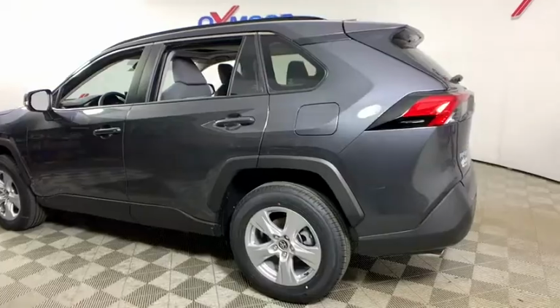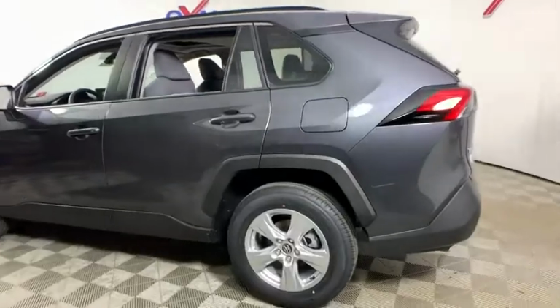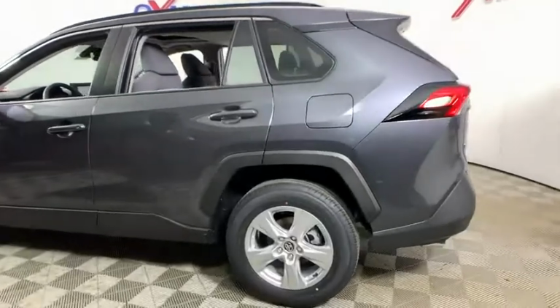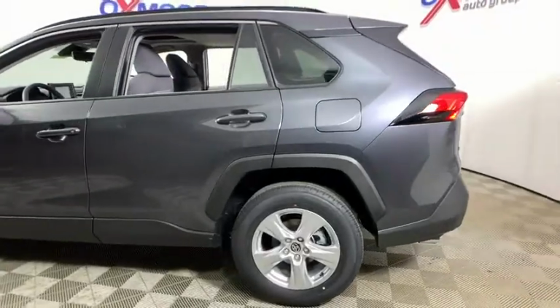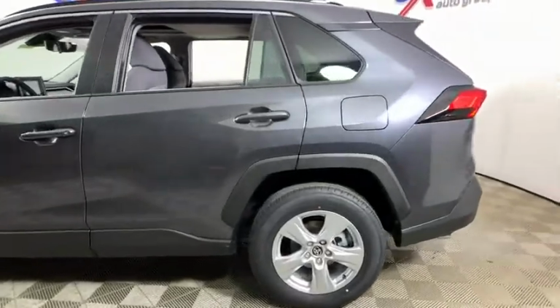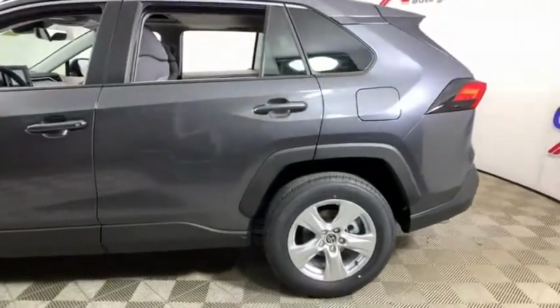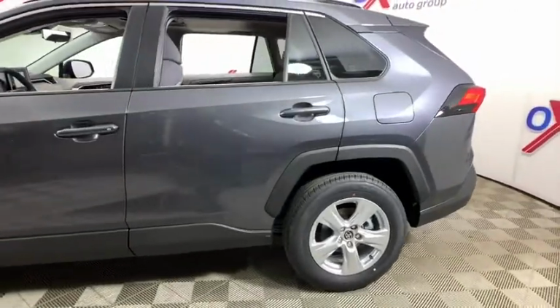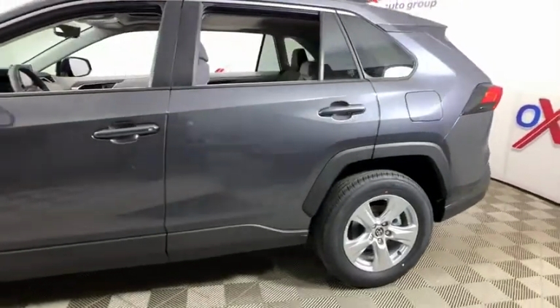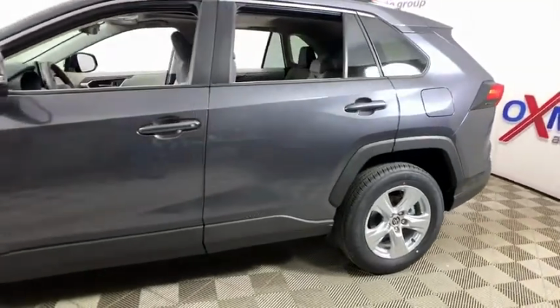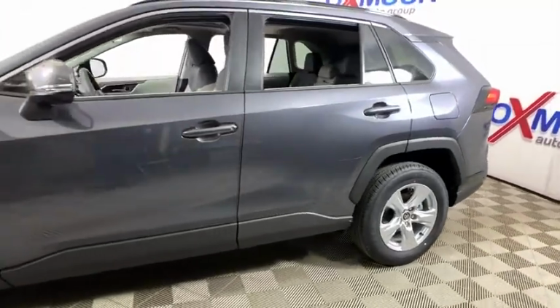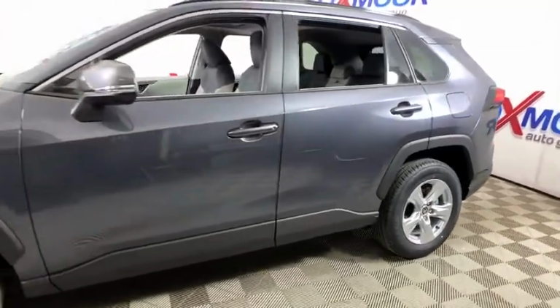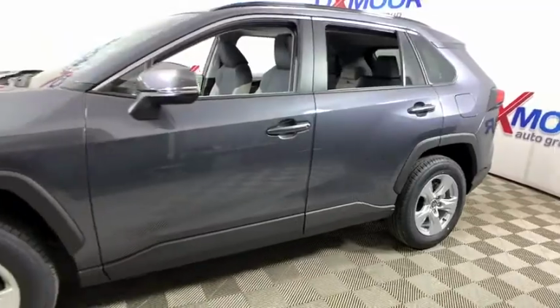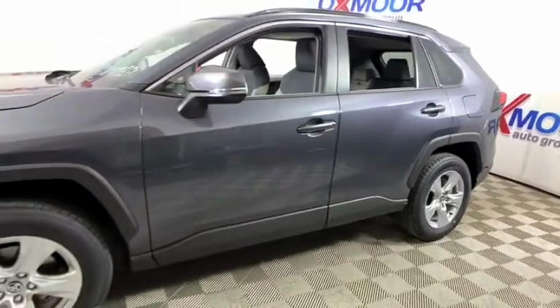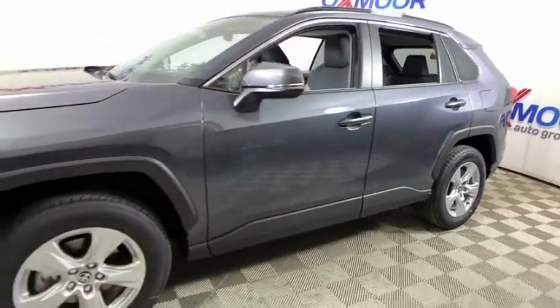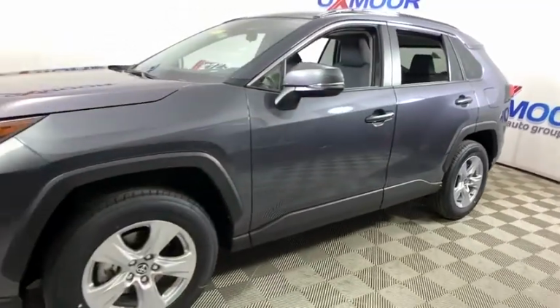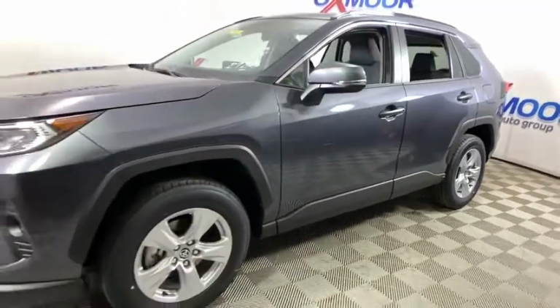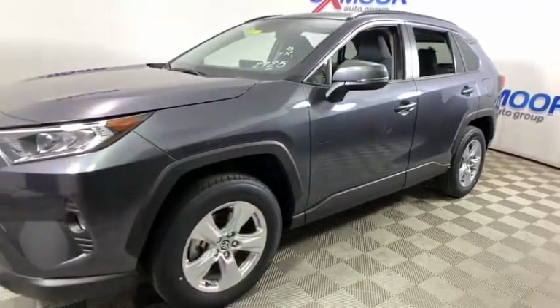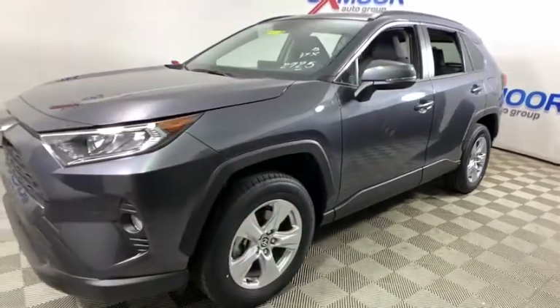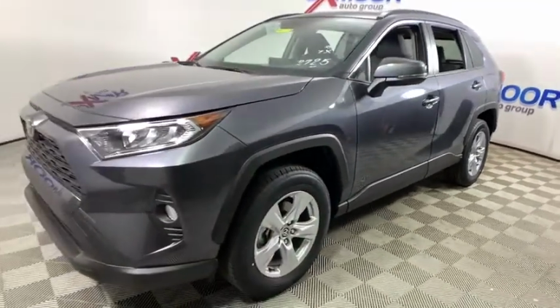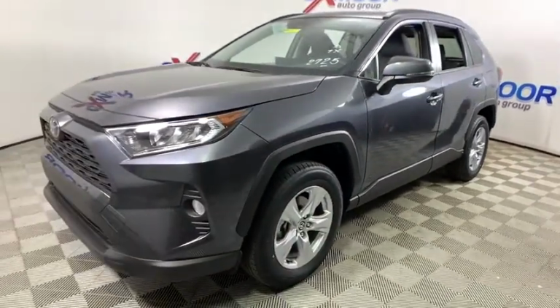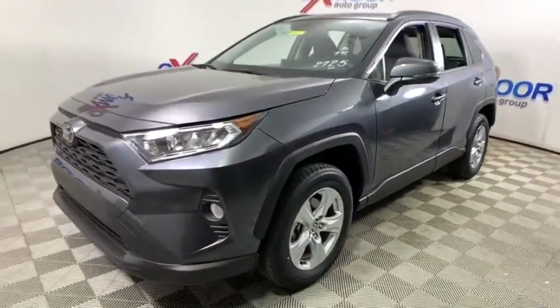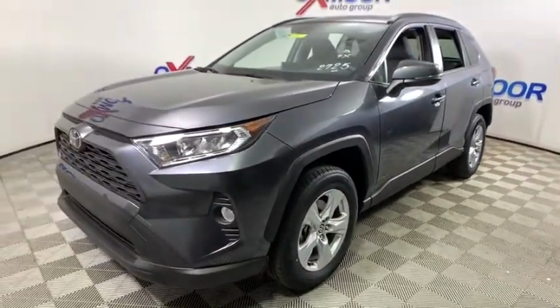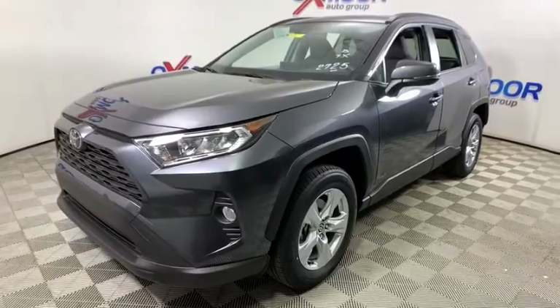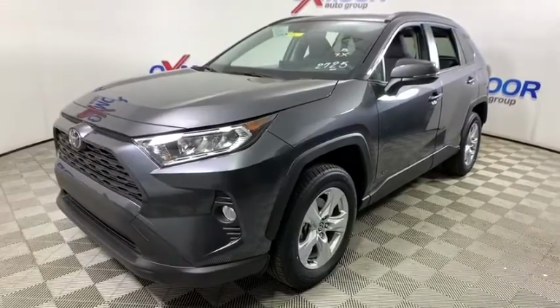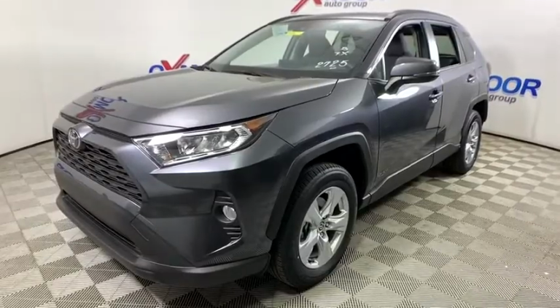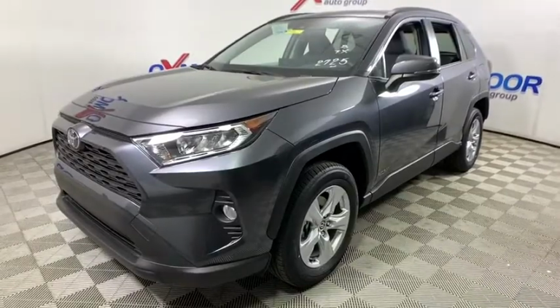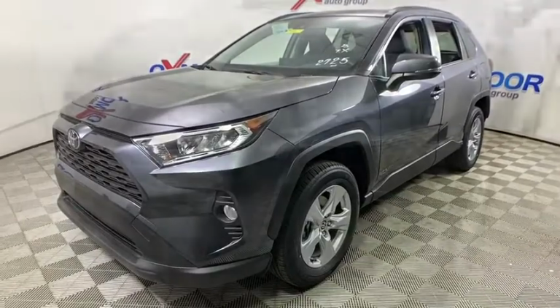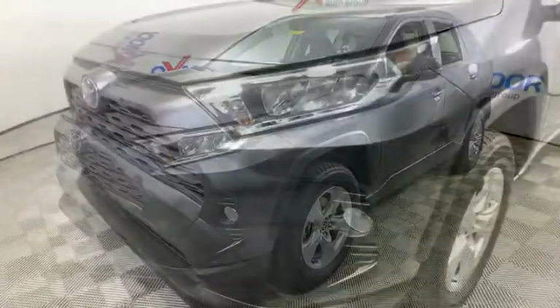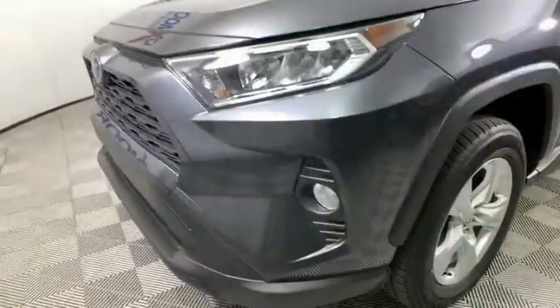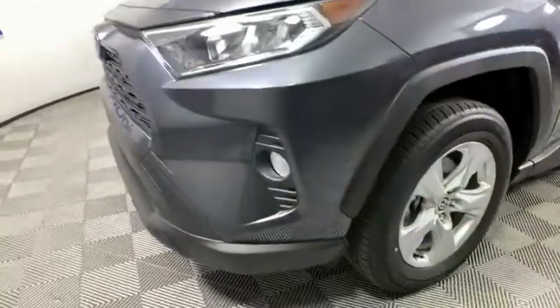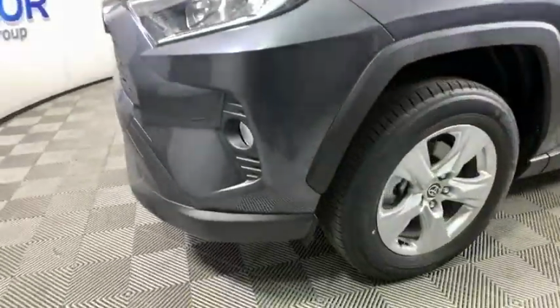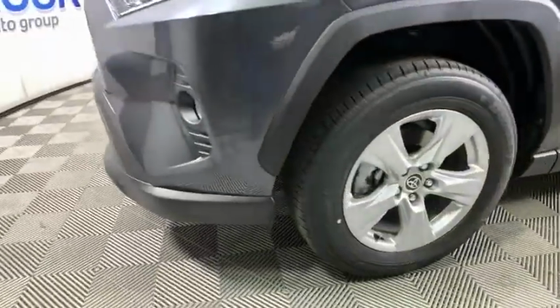Looking for the right vehicle? Check out the 2020 Toyota RAV4. The RAV4 is one of the most fuel-efficient SUVs in its class. Versatile and efficient, the RAV4 mixes the comfort and drivability of a sedan with the benefits of an SUV.